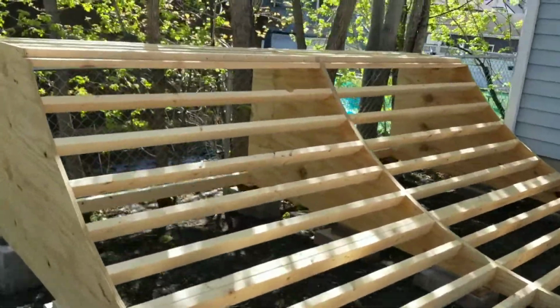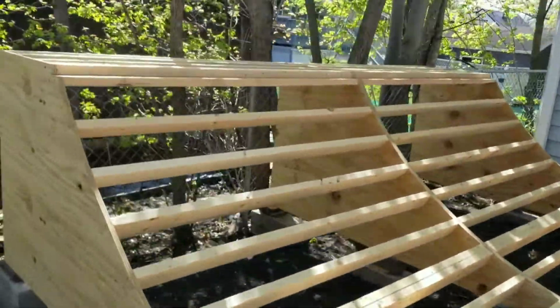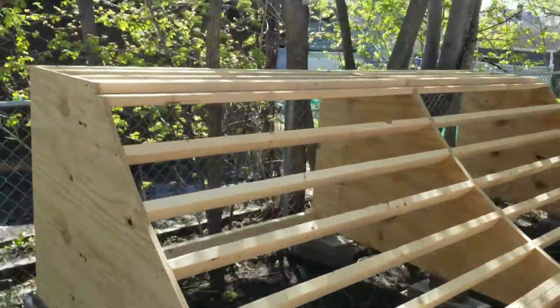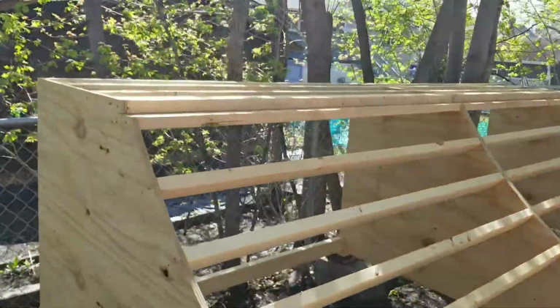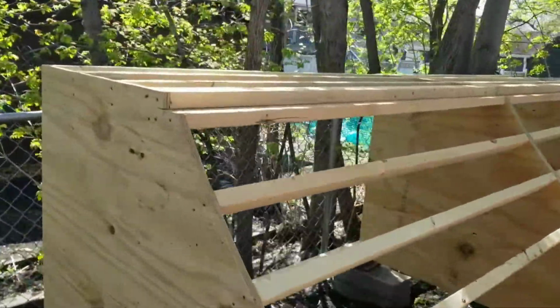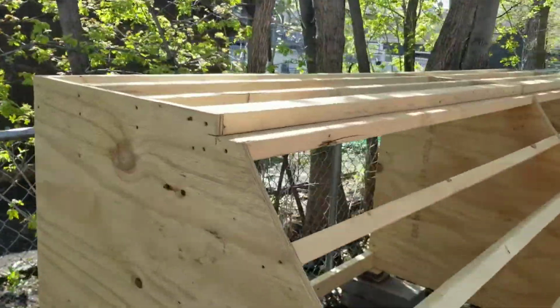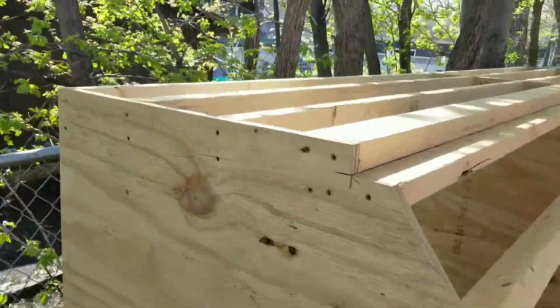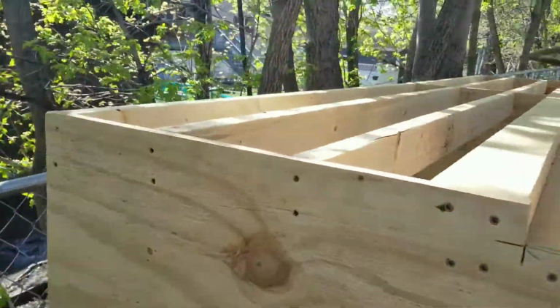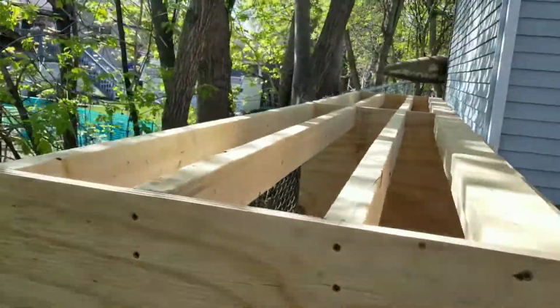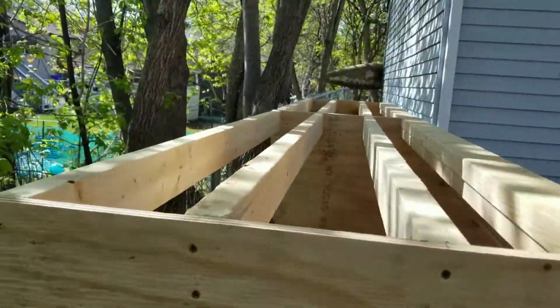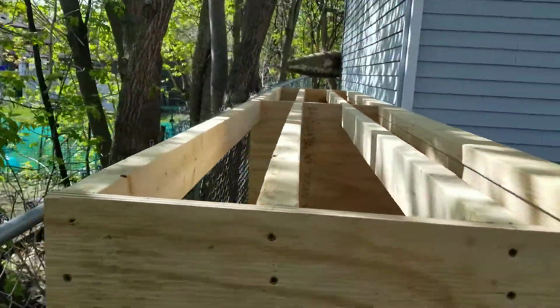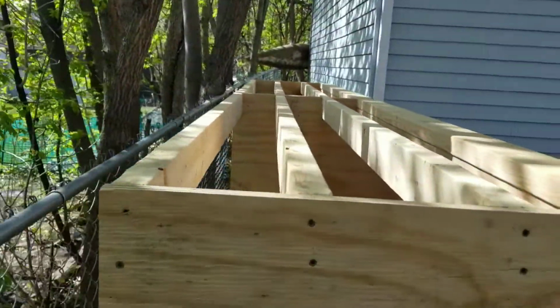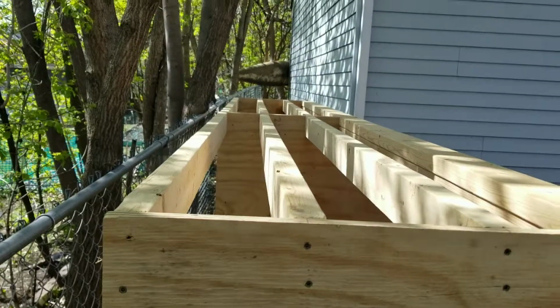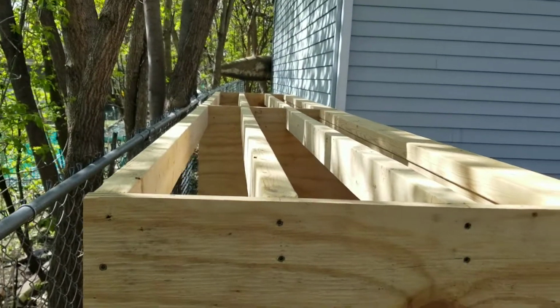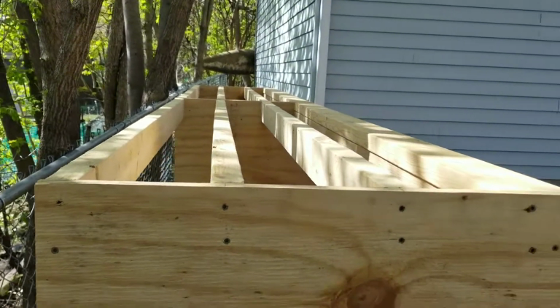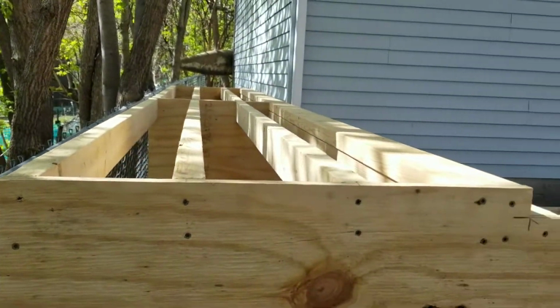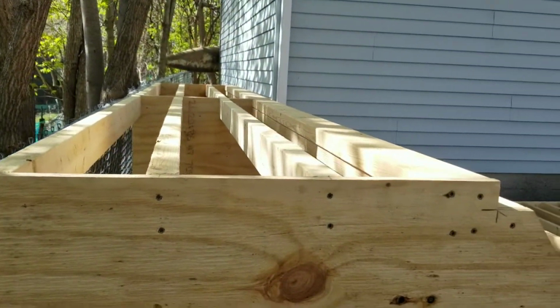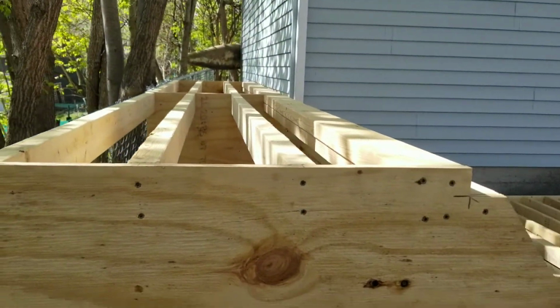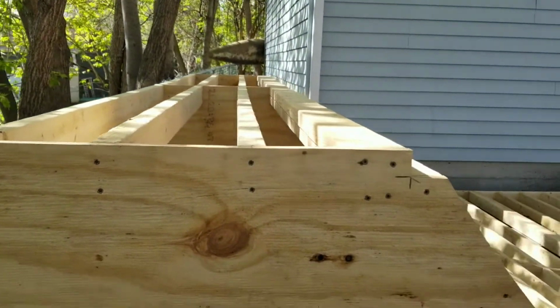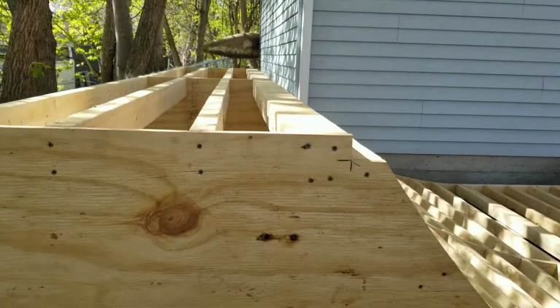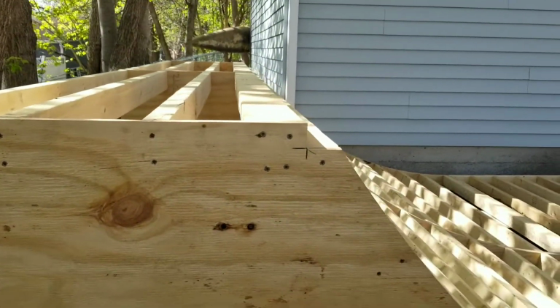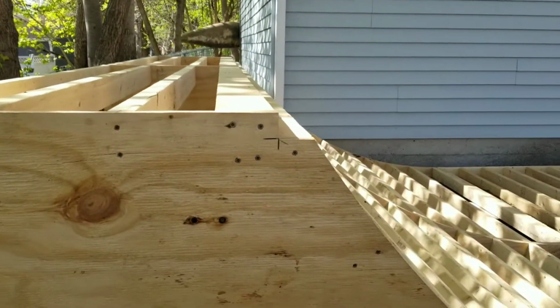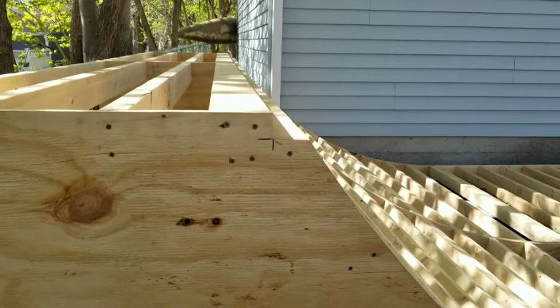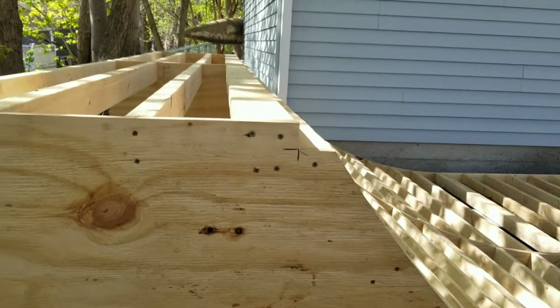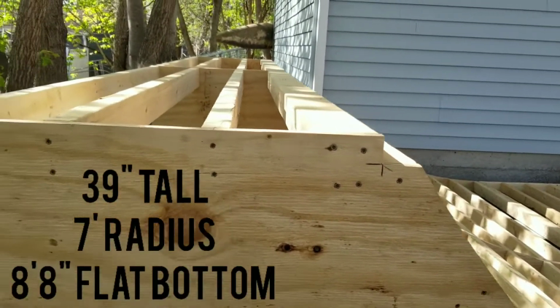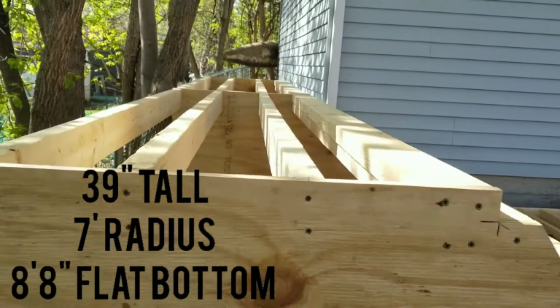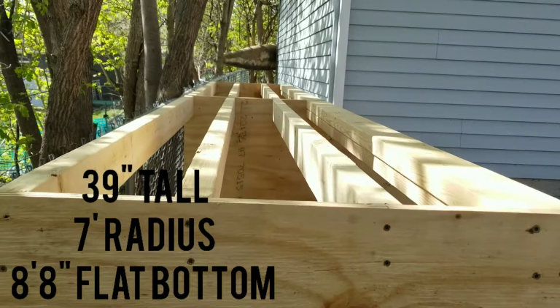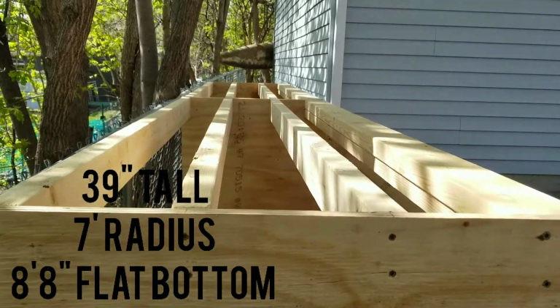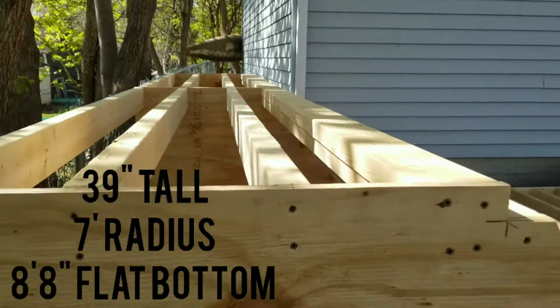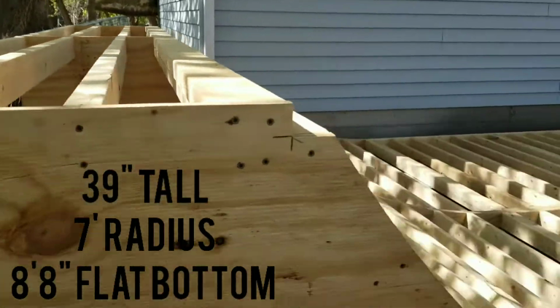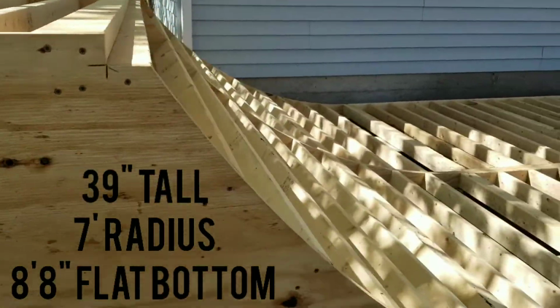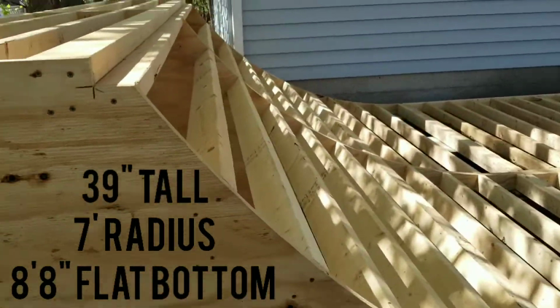Just giving you a little view of what we're doing here today. We got a 12-foot wide ramp, 3 feet 3 inches tall, 7-foot radius, 9 feet of flat bottom.